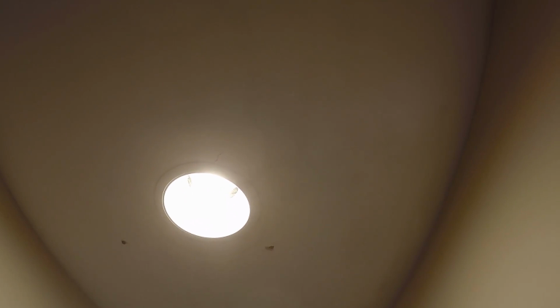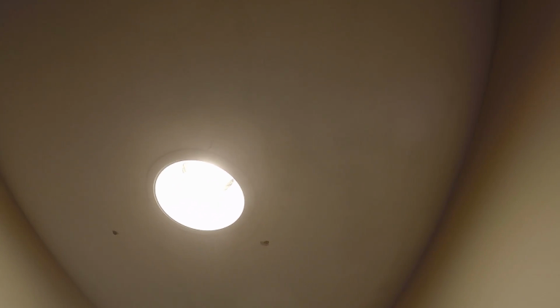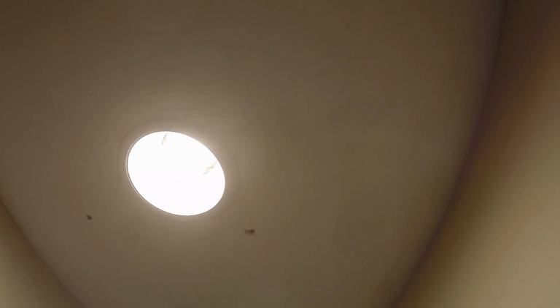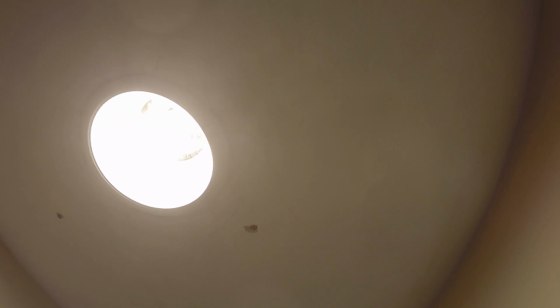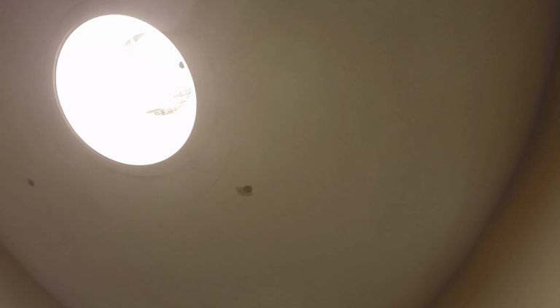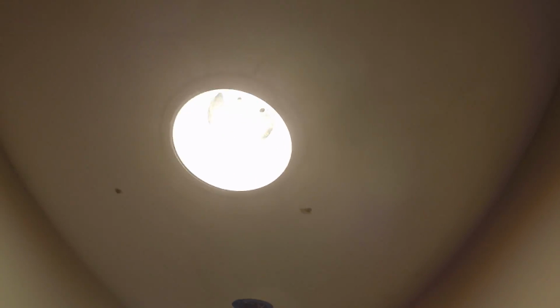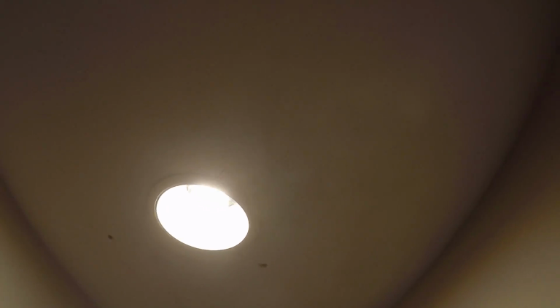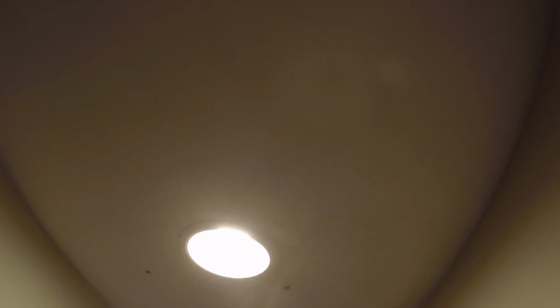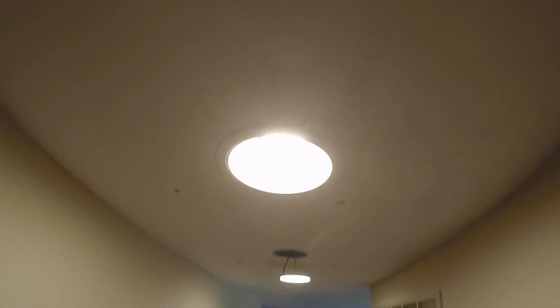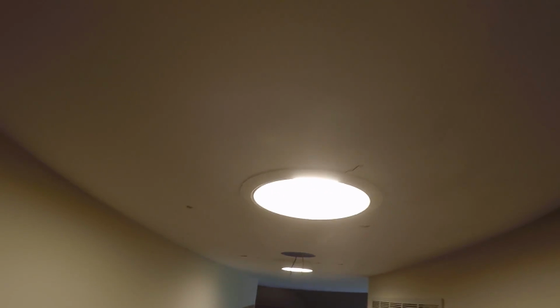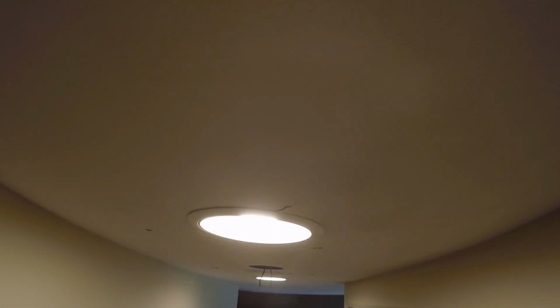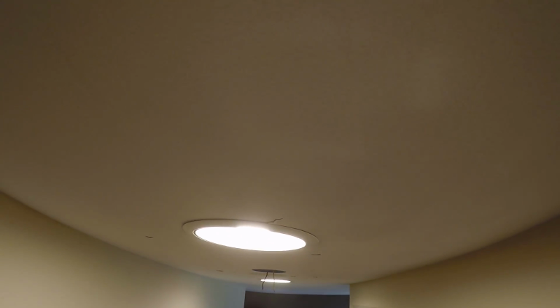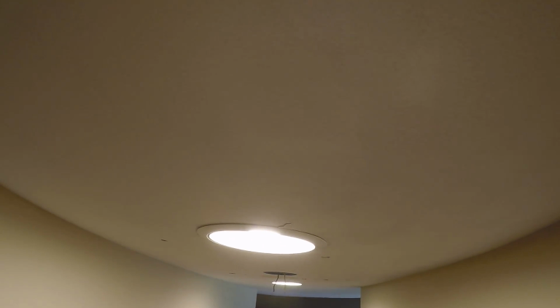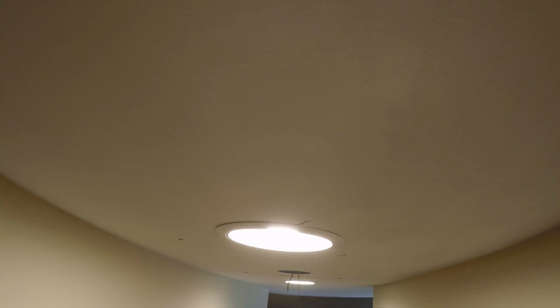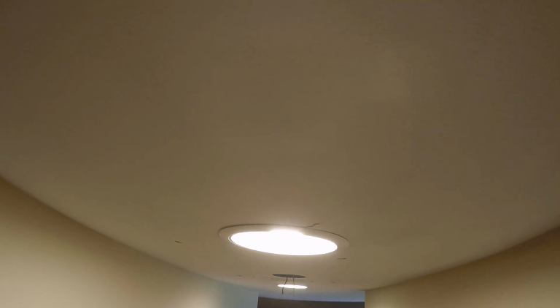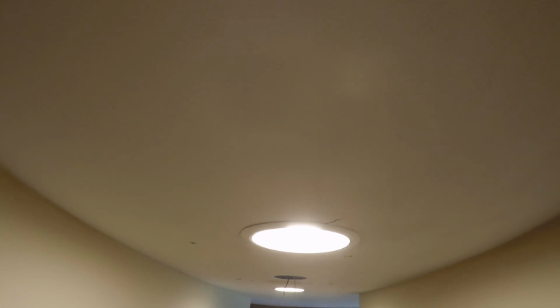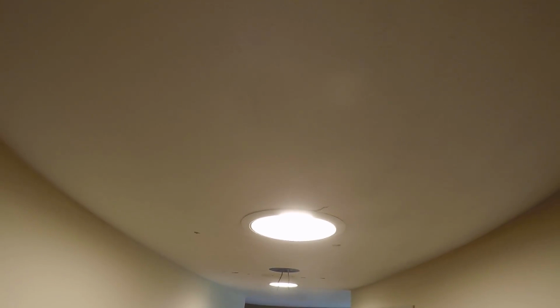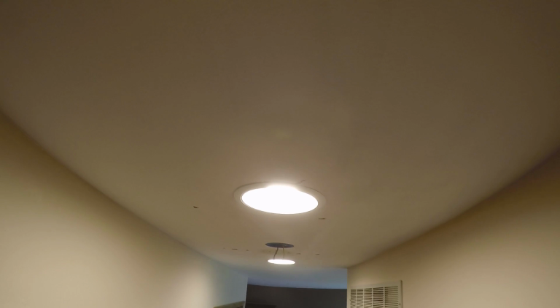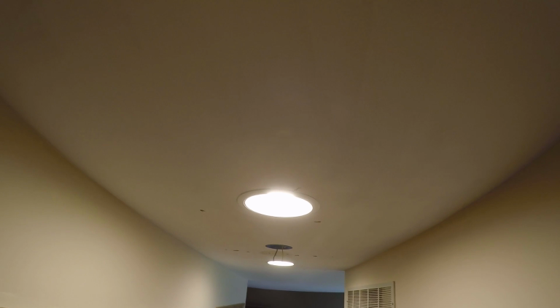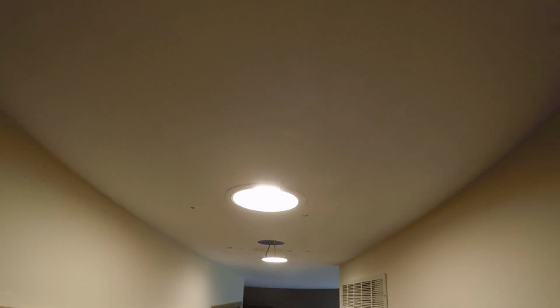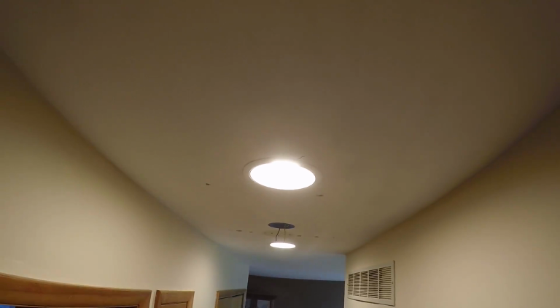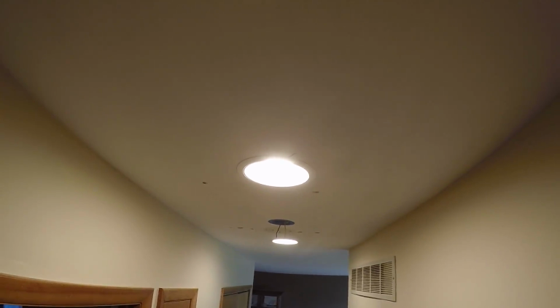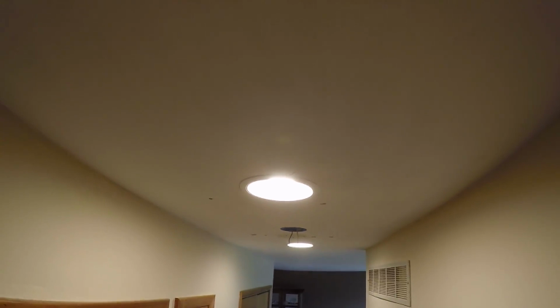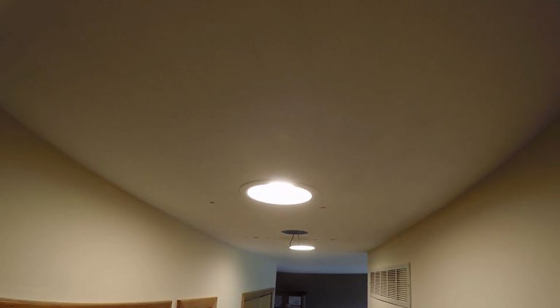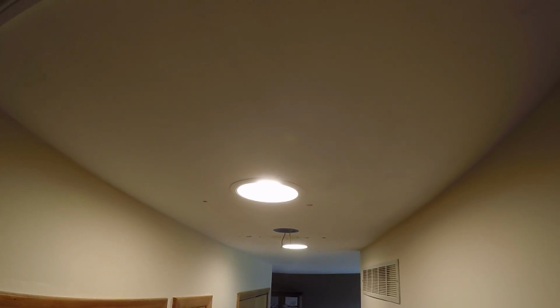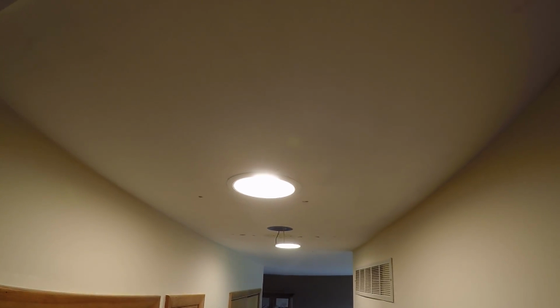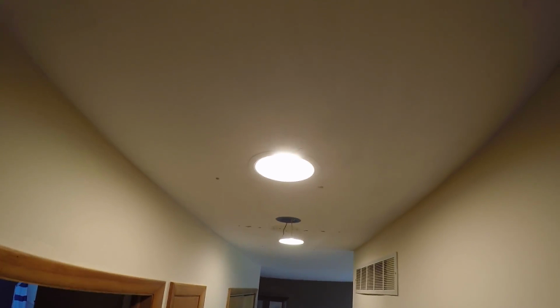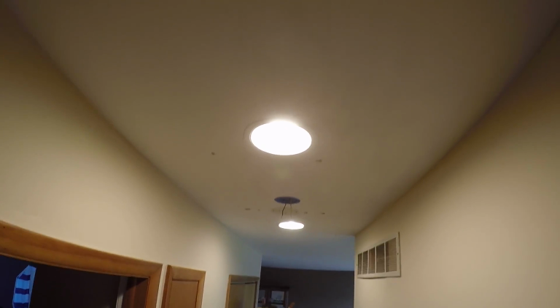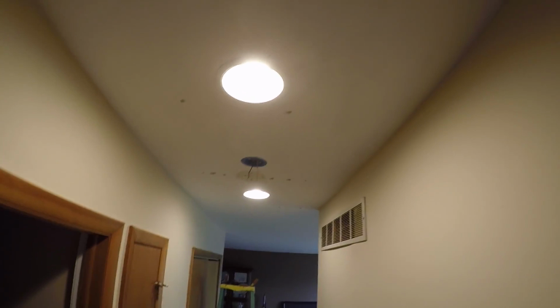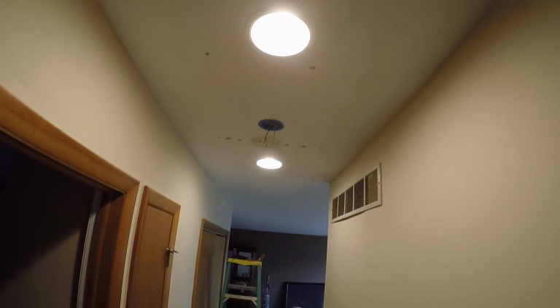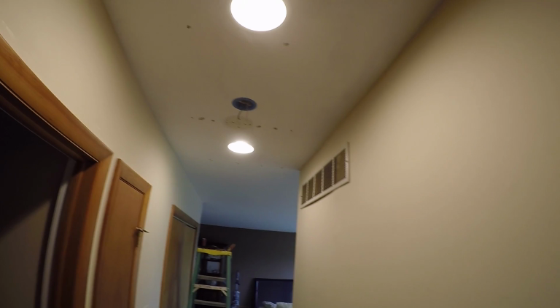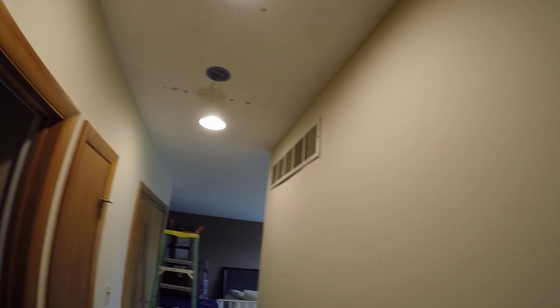There are some nail pops here that are replaced. And then these are the recessed lights — I installed both of them on the past day.